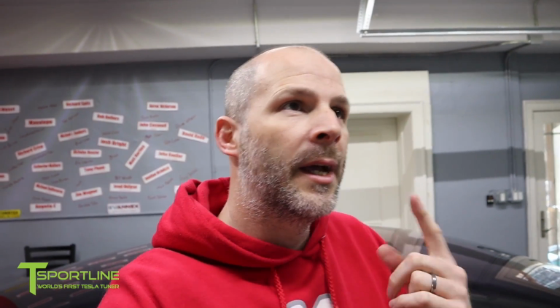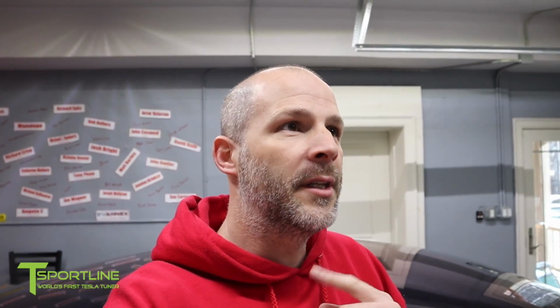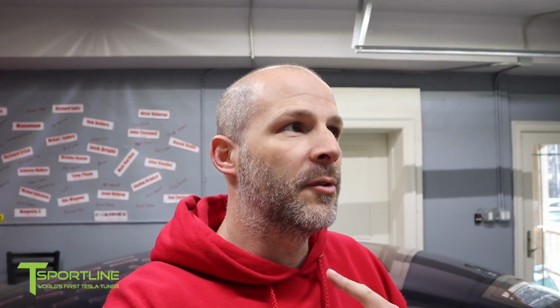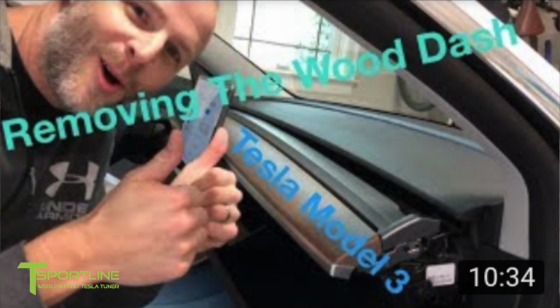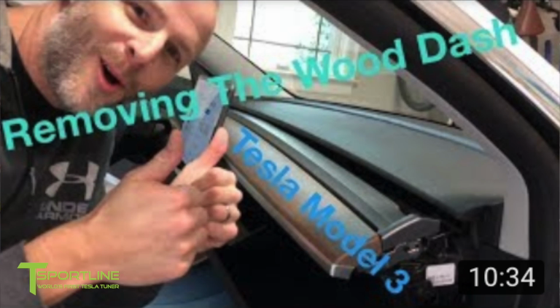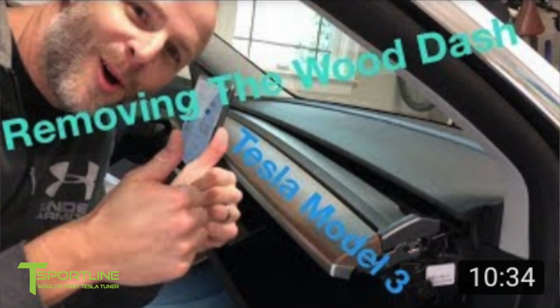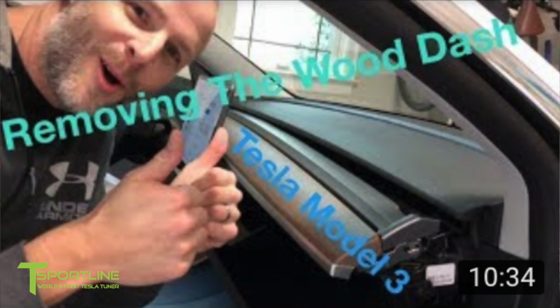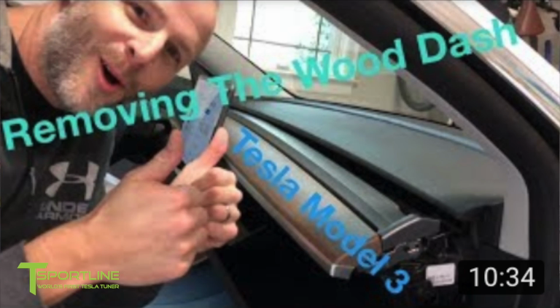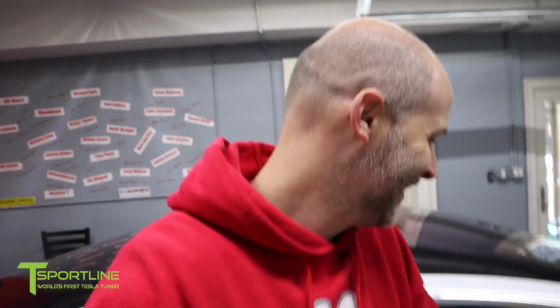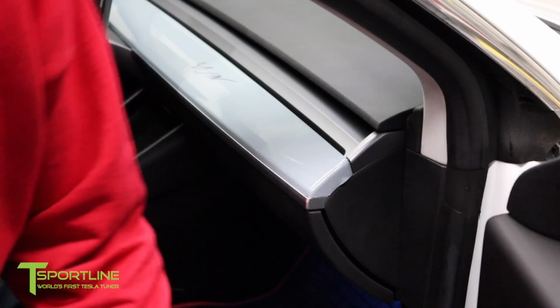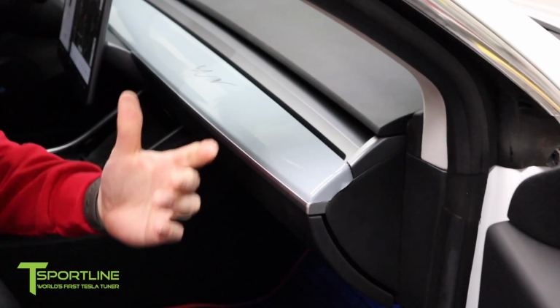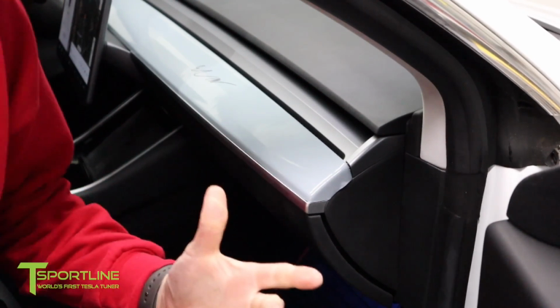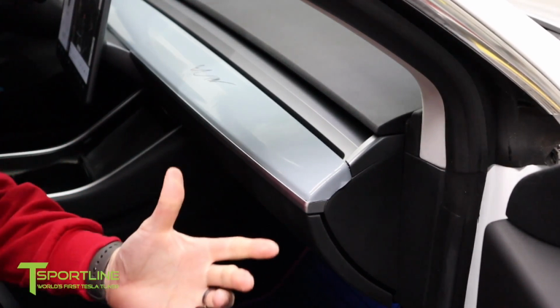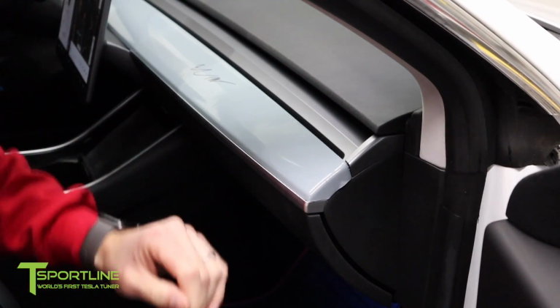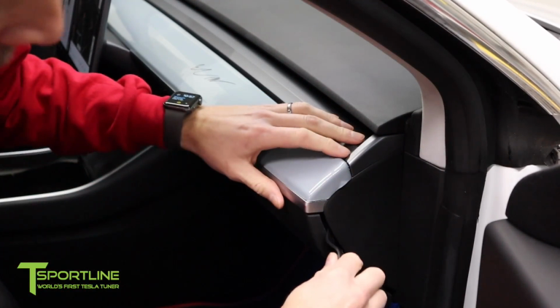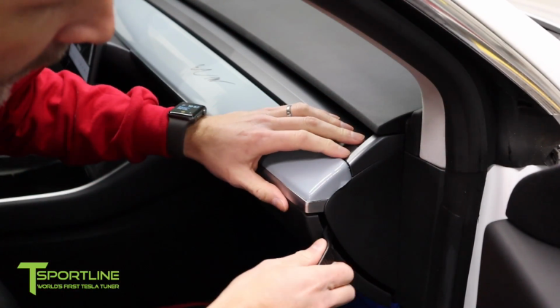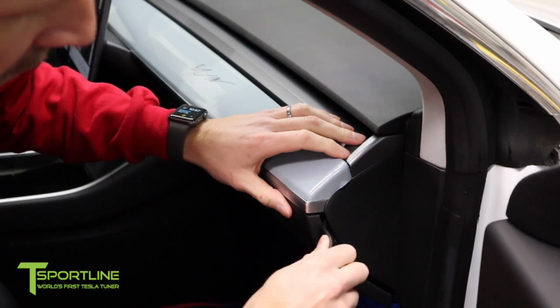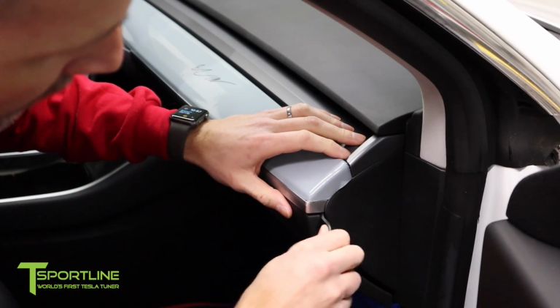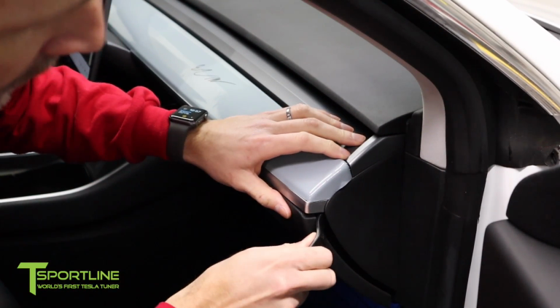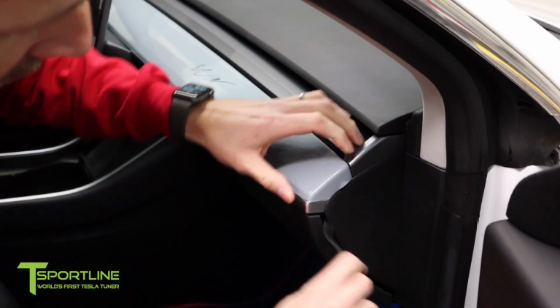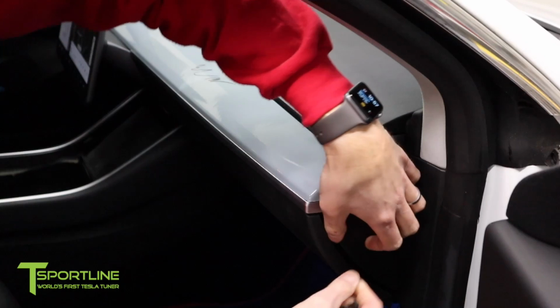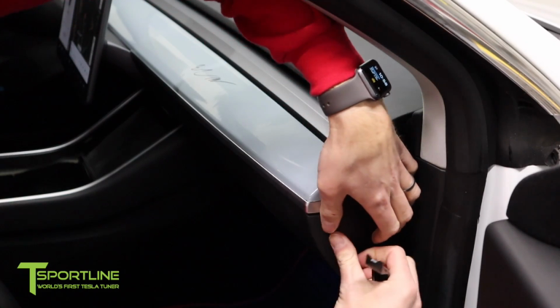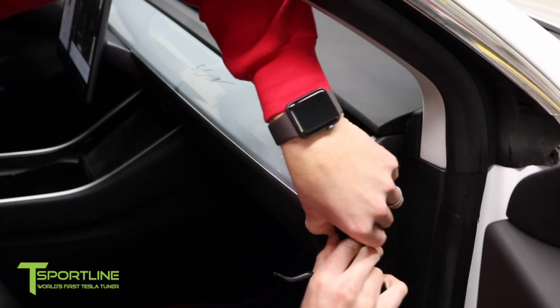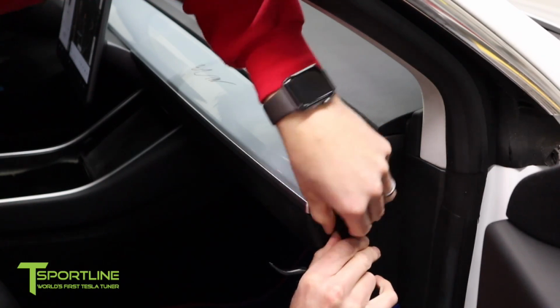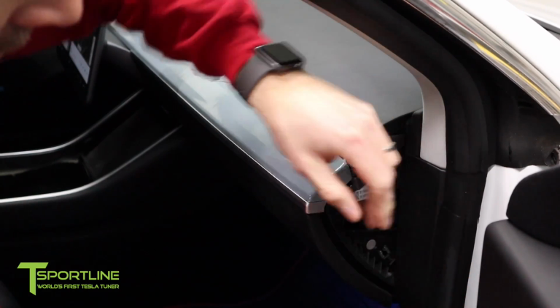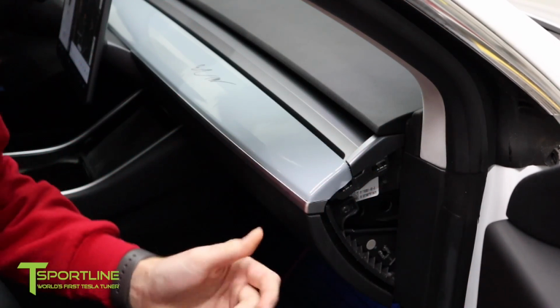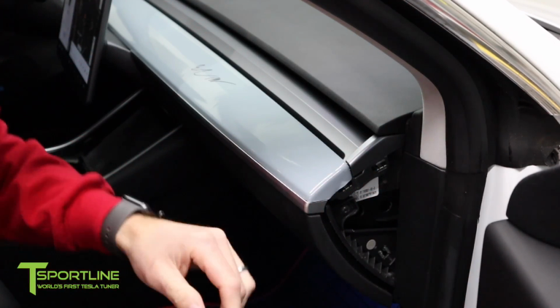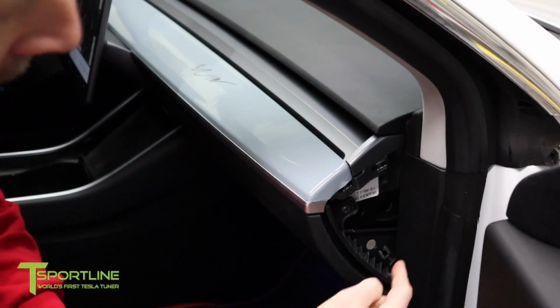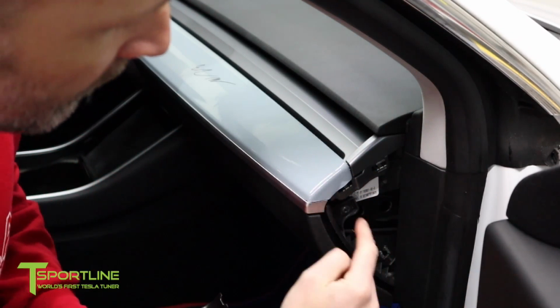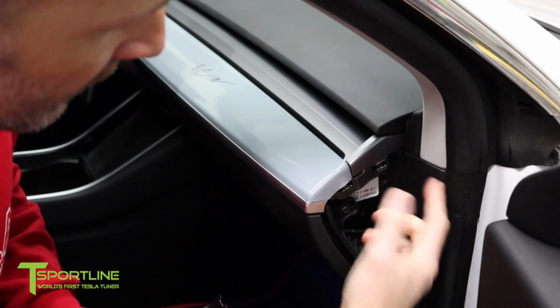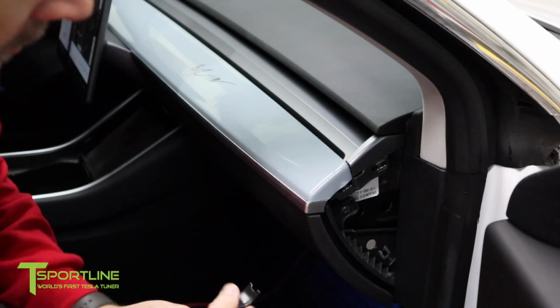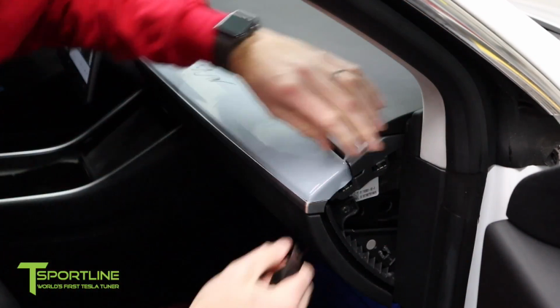You don't need a lot of tools for this. Really, all you need to do is pop this panel off. With the glove box, you don't even need a pry tool — it just pops out. These clips pop right out.